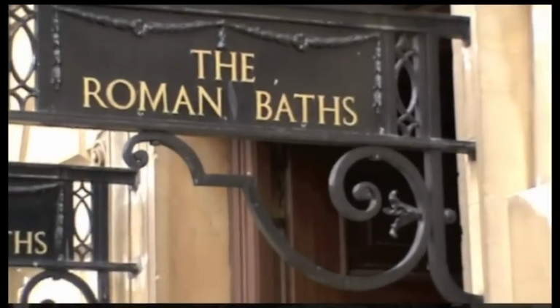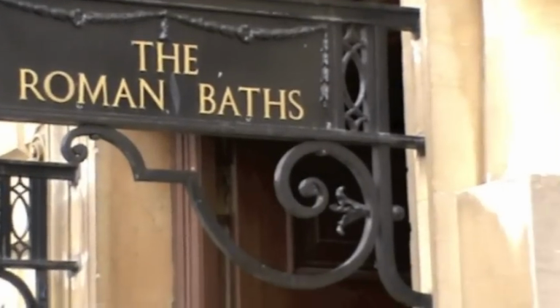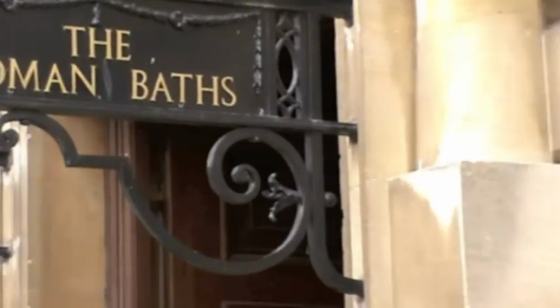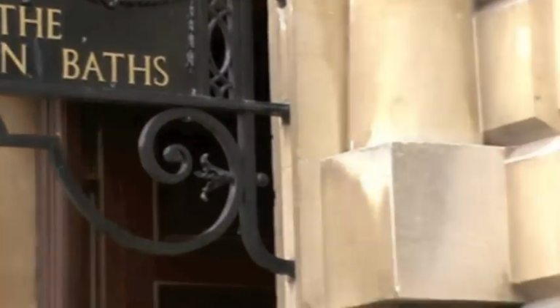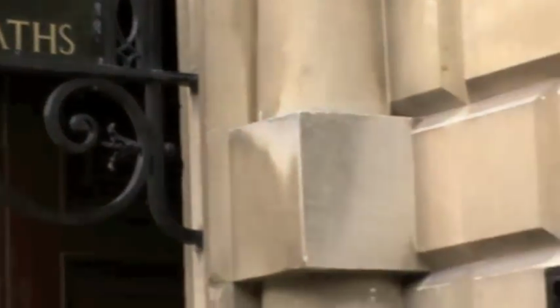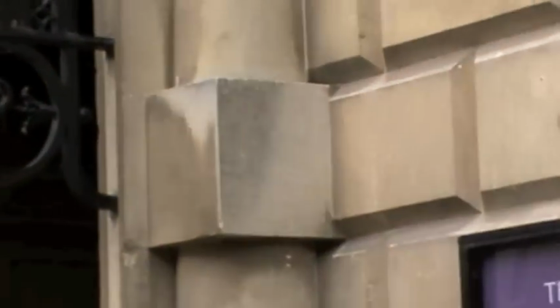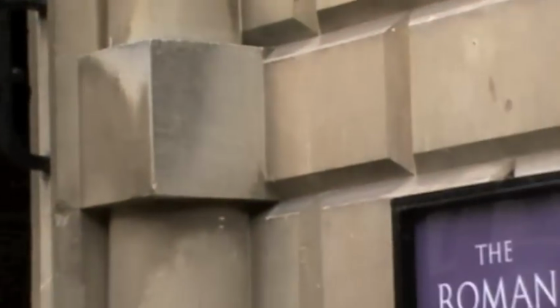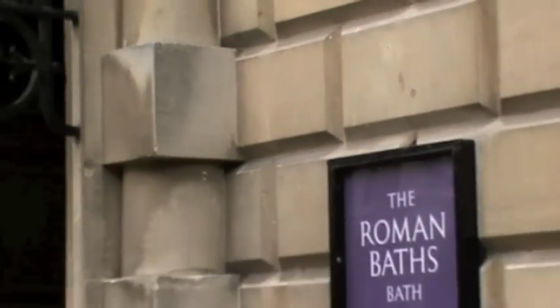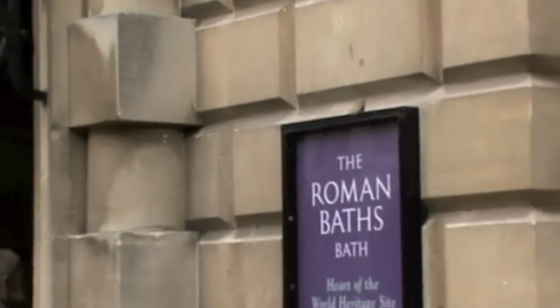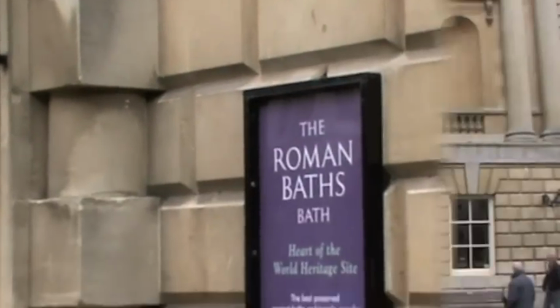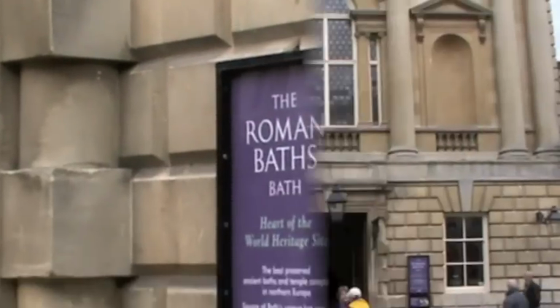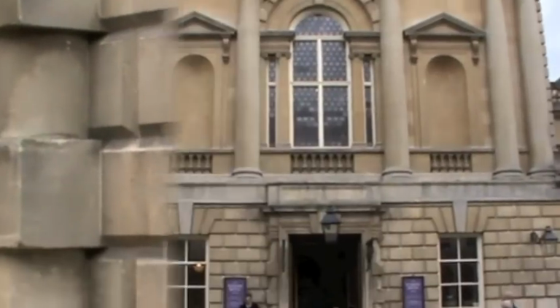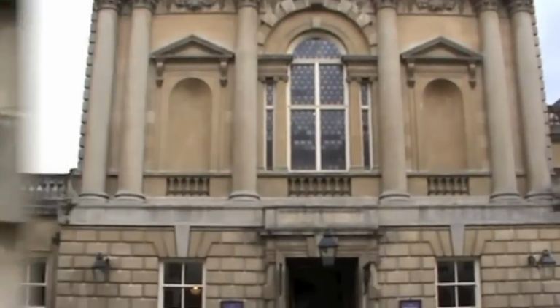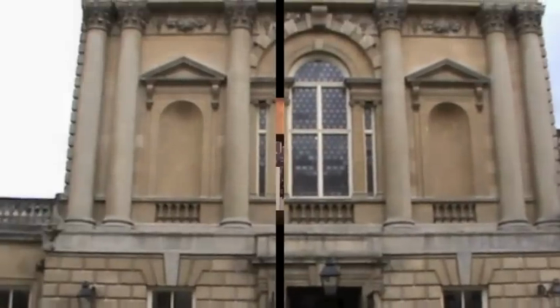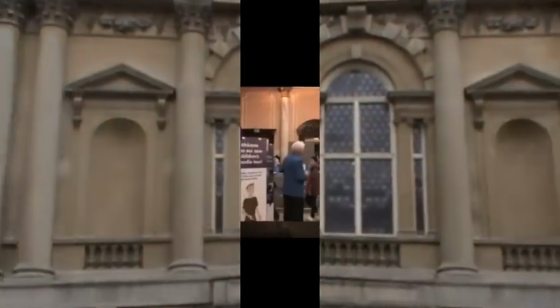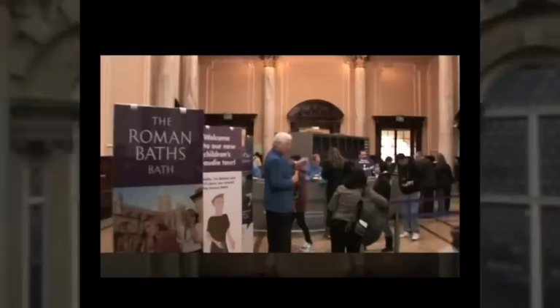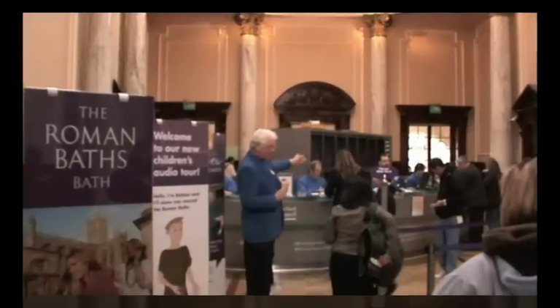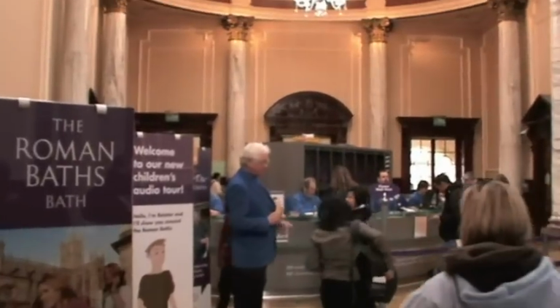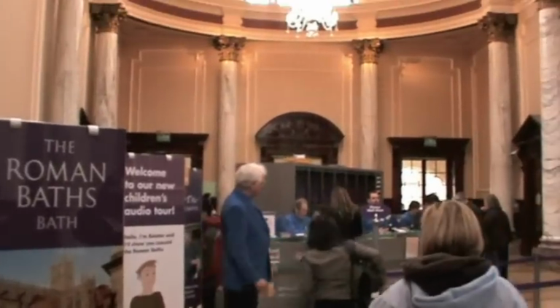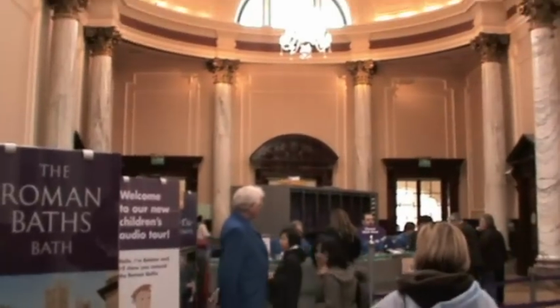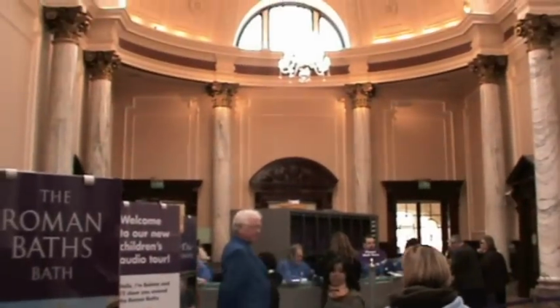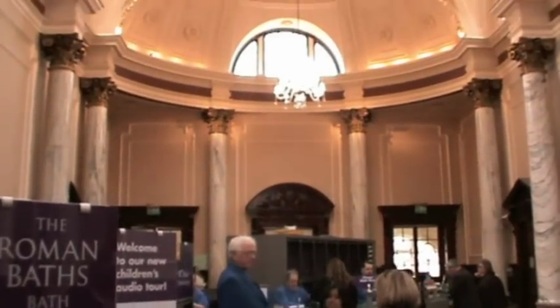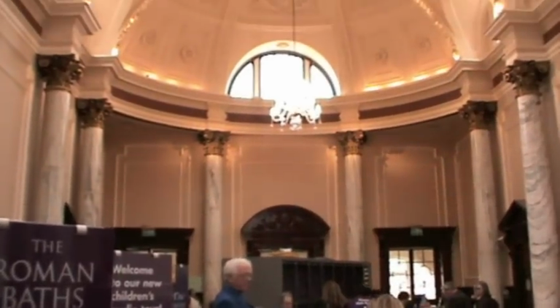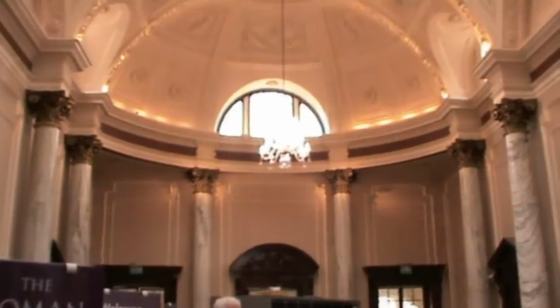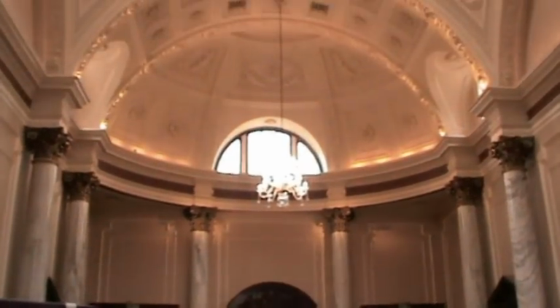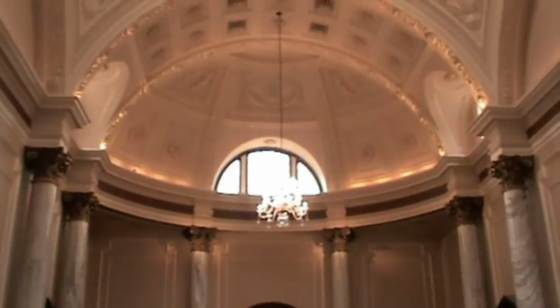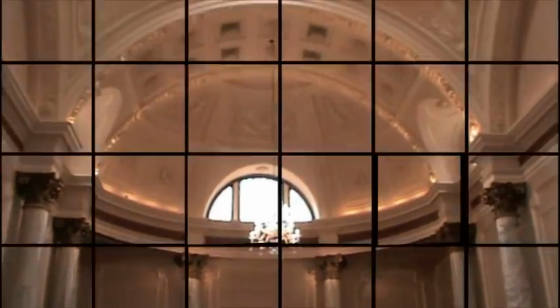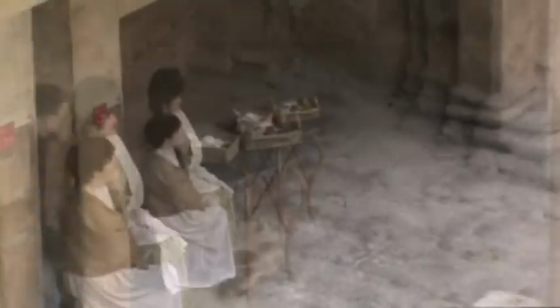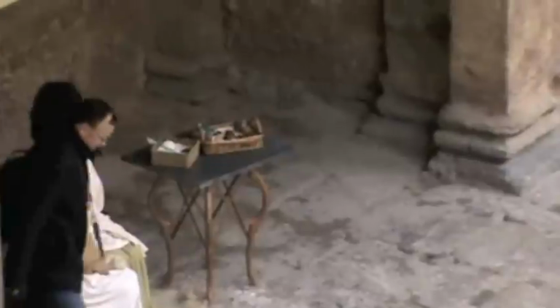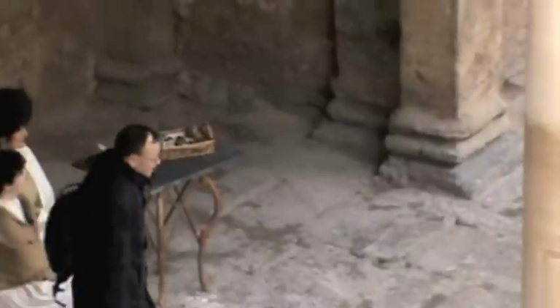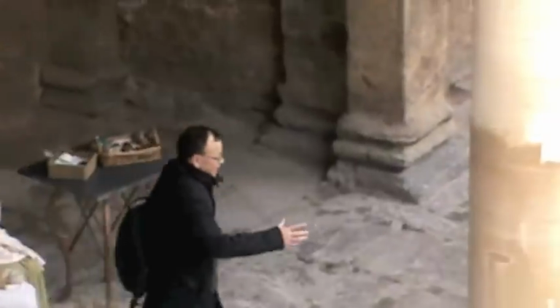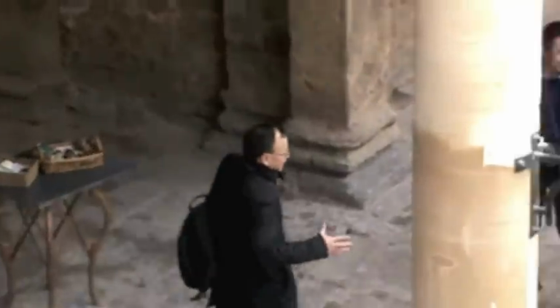The second most visited site in England after London is the Roman Baths in Bath. In this small building, there is a lot to see inside because many things are not visible from outside.